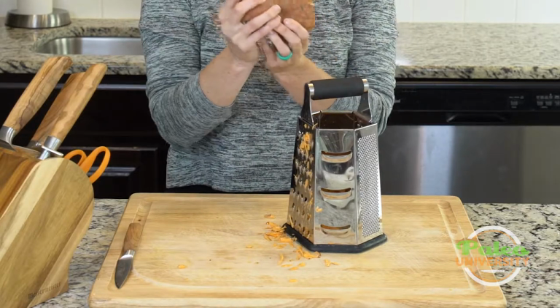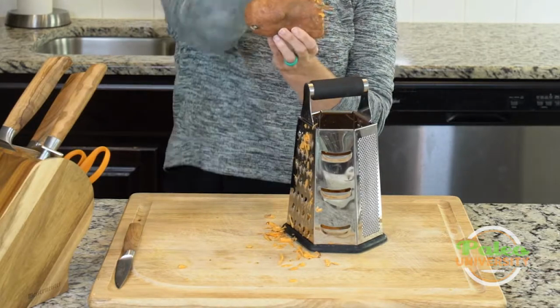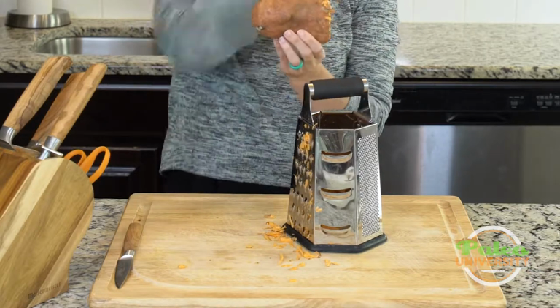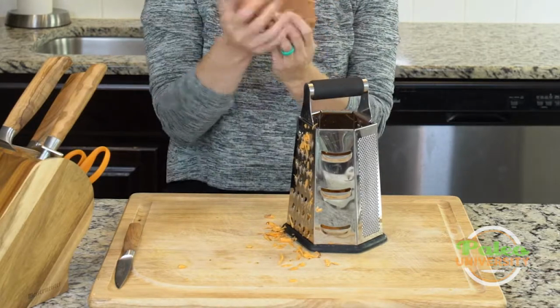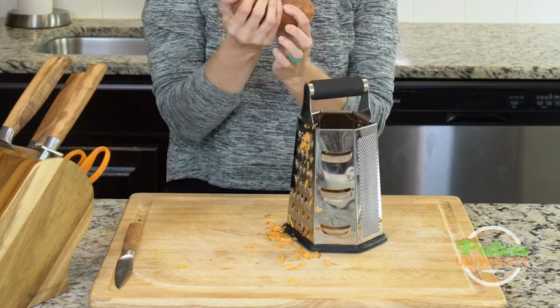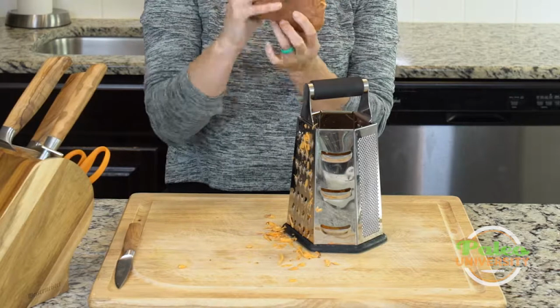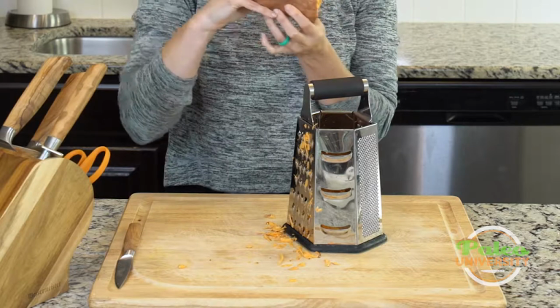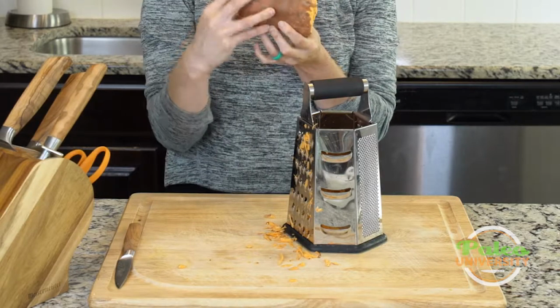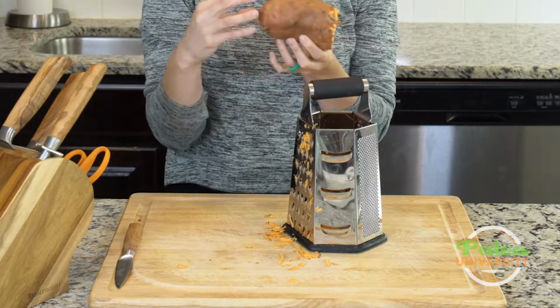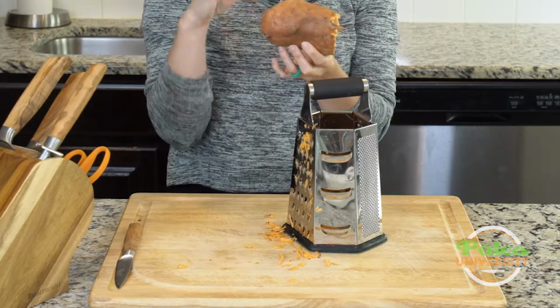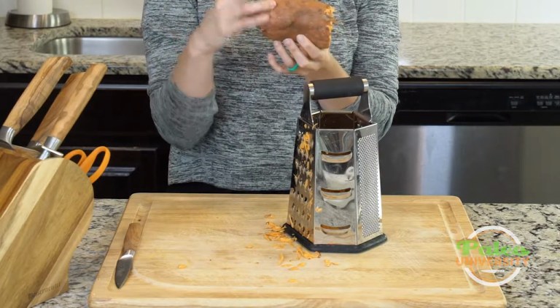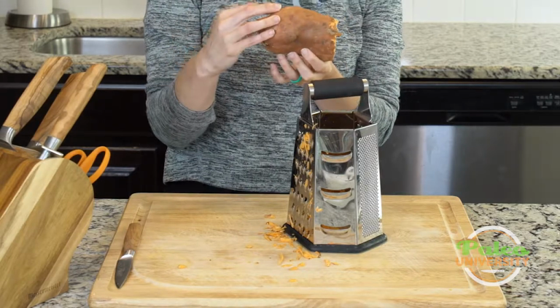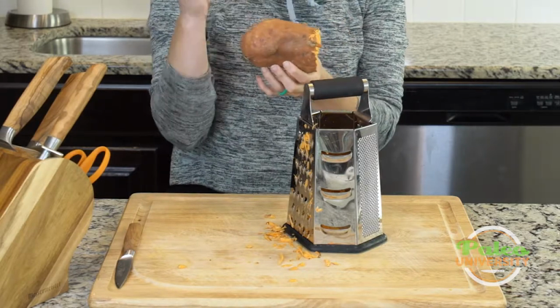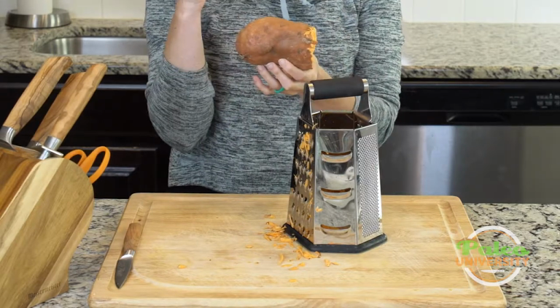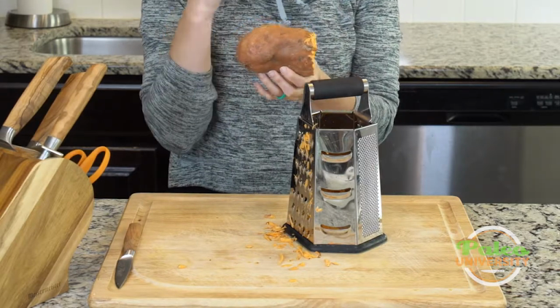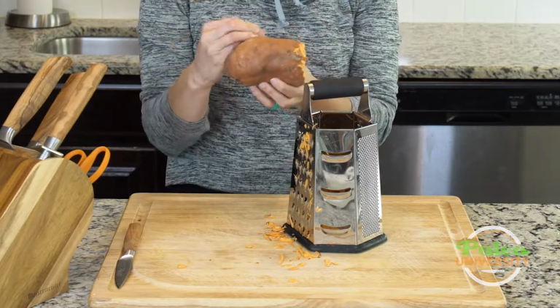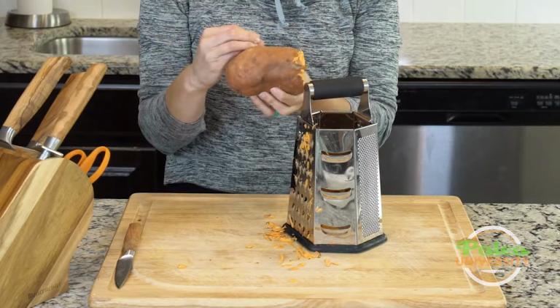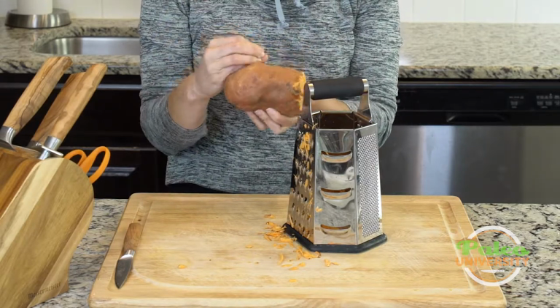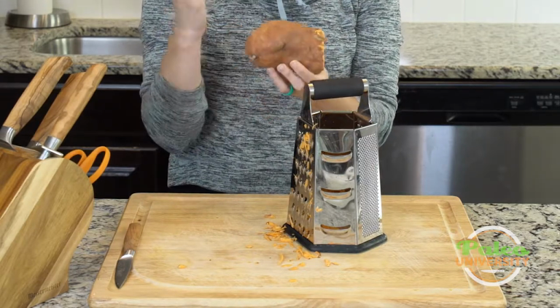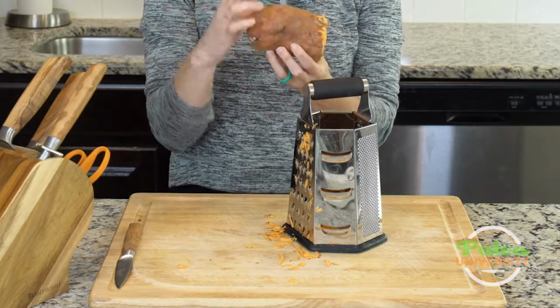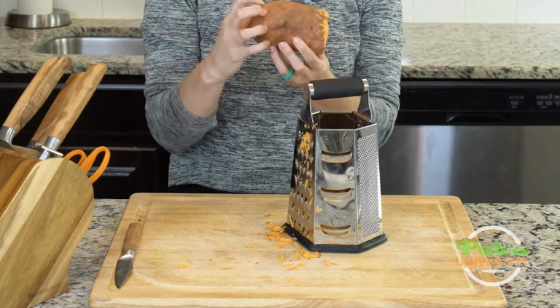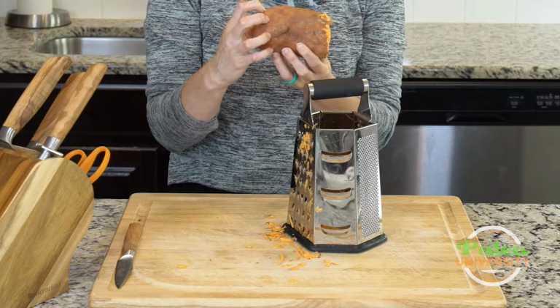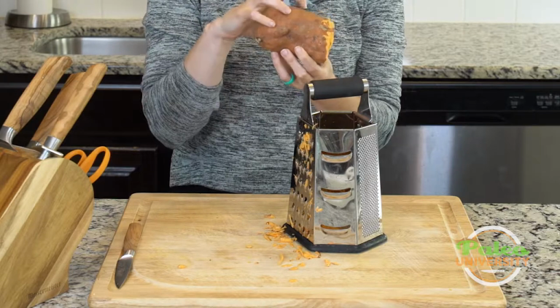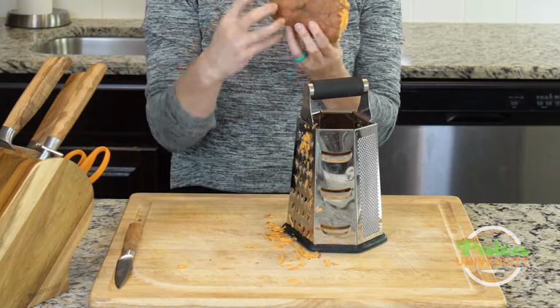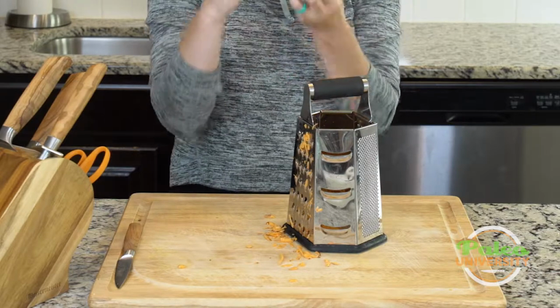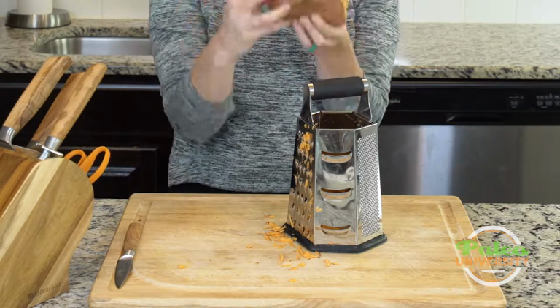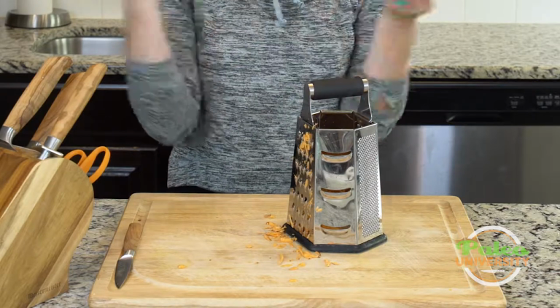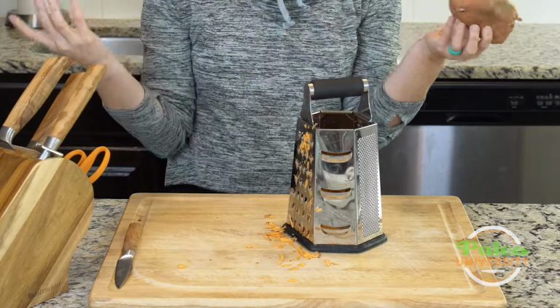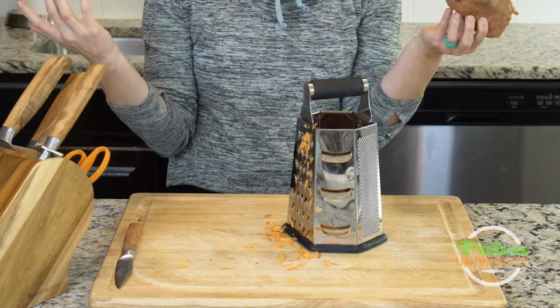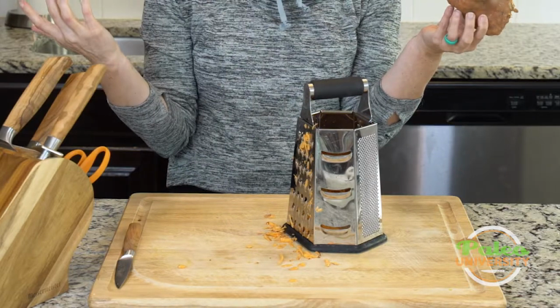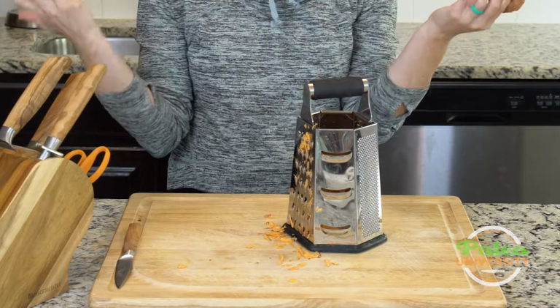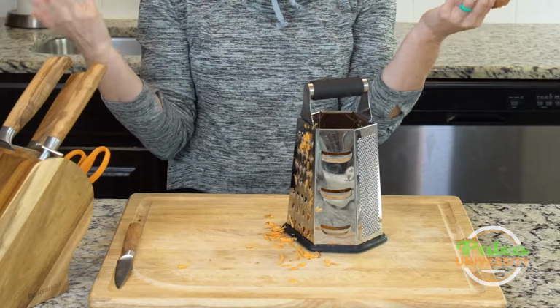It's just going to get less and less, and as that happens I'm going to get a little slower as I grate and just be careful of my fingers. There's a part of this I'm not going to be able to grate at all, and that's okay.